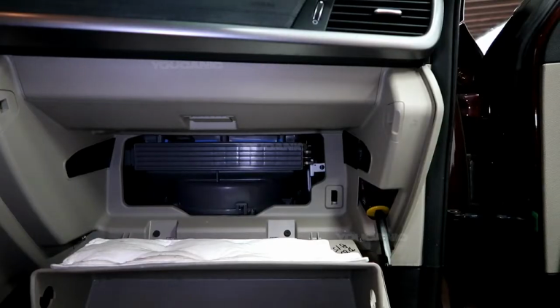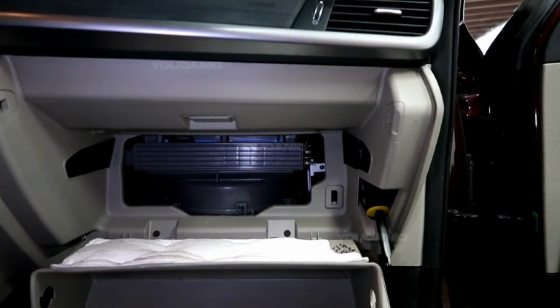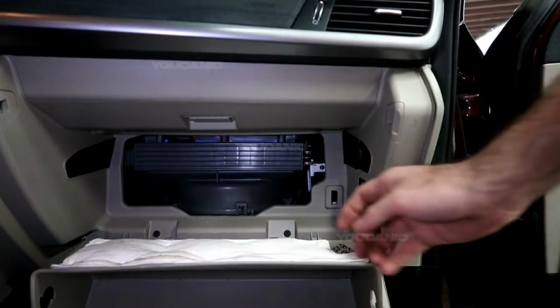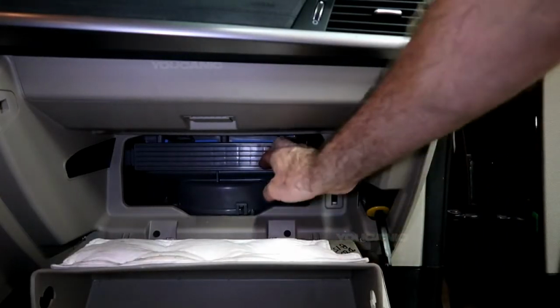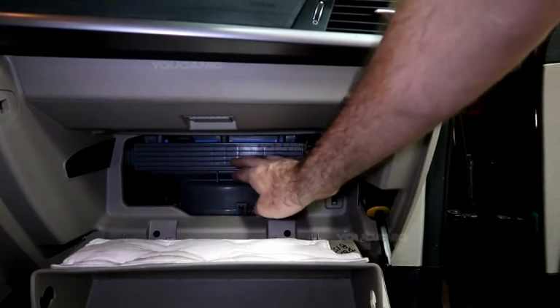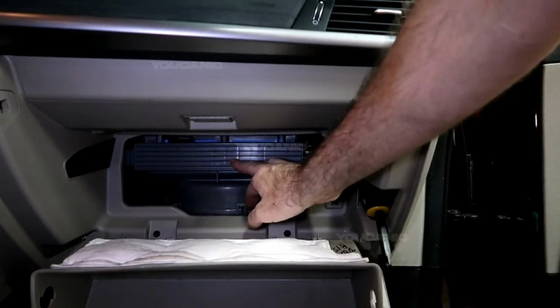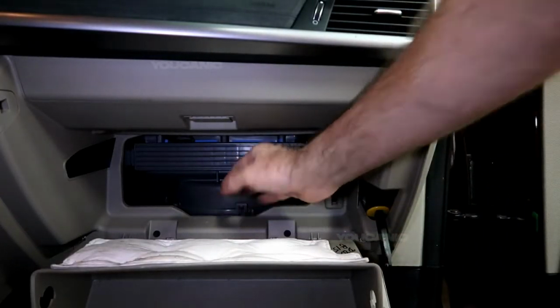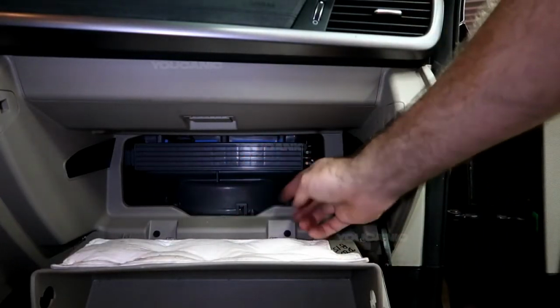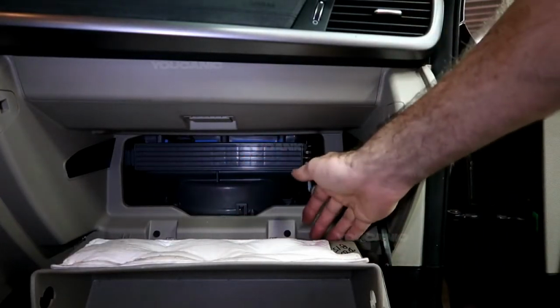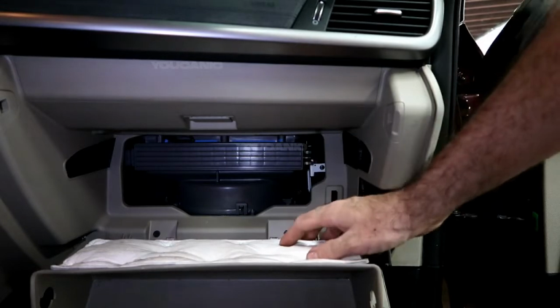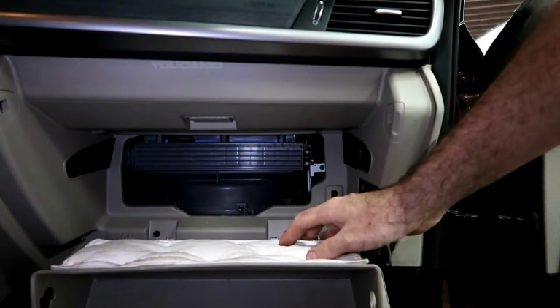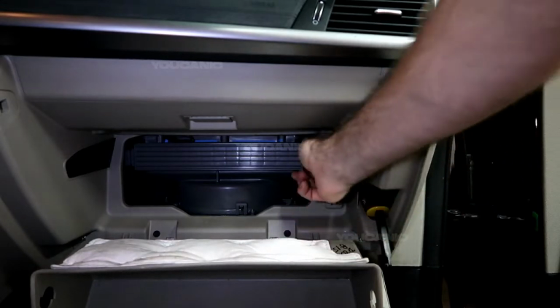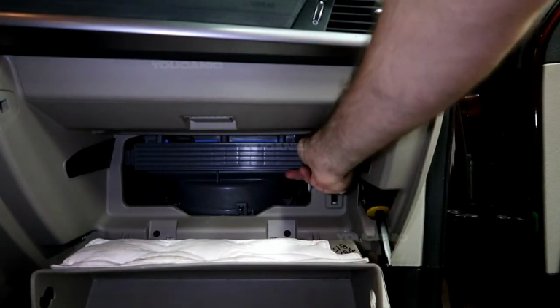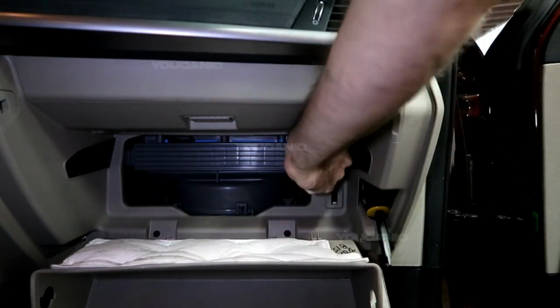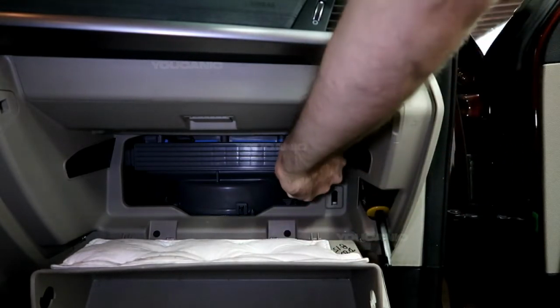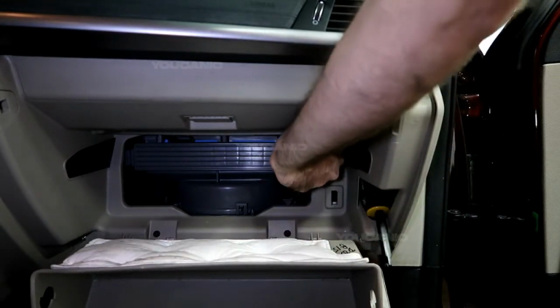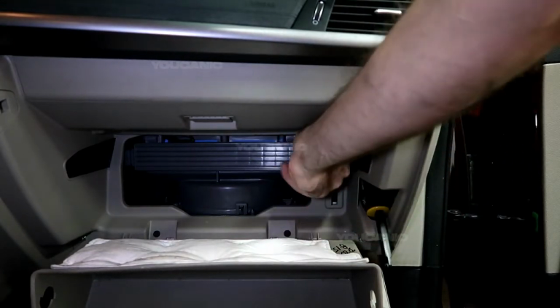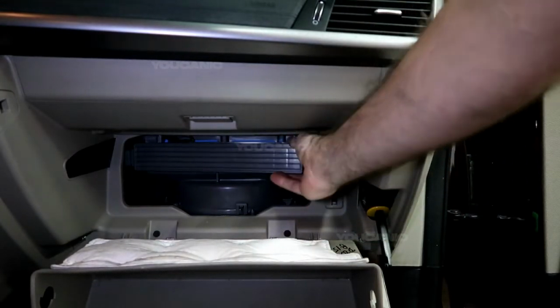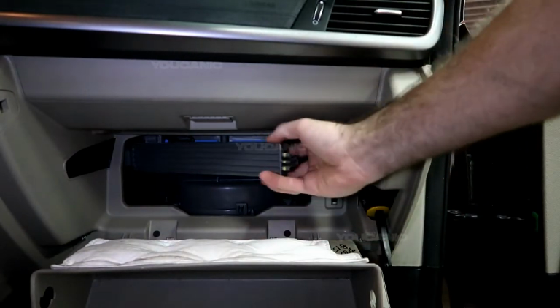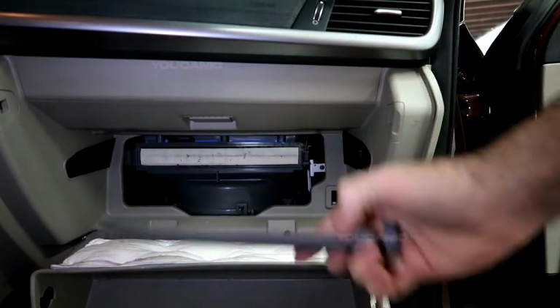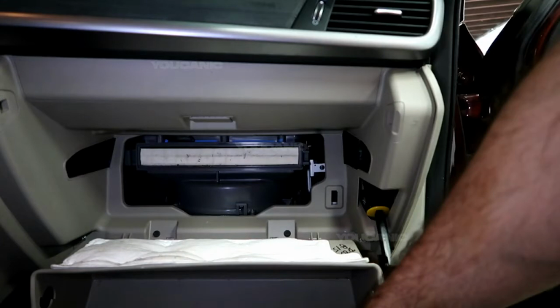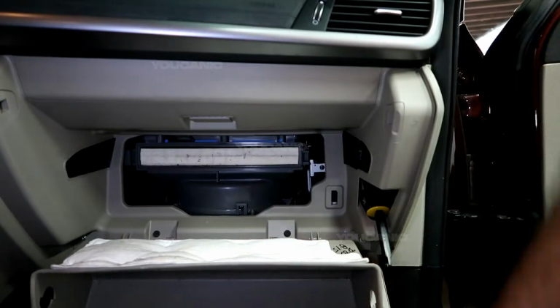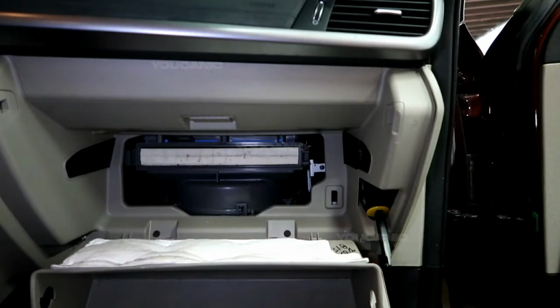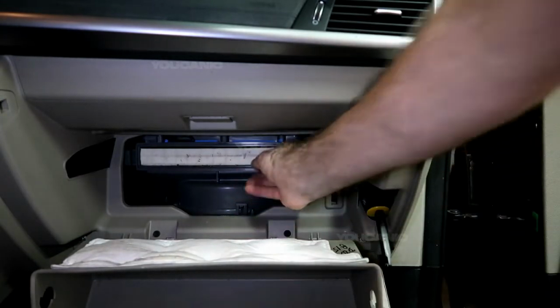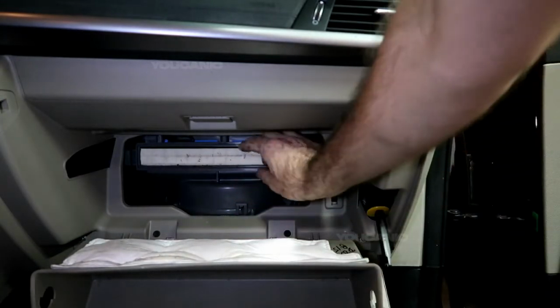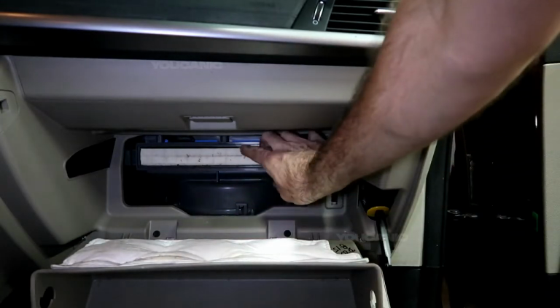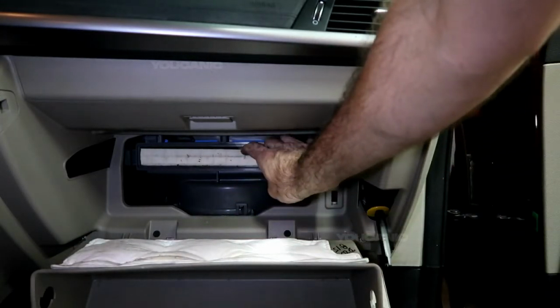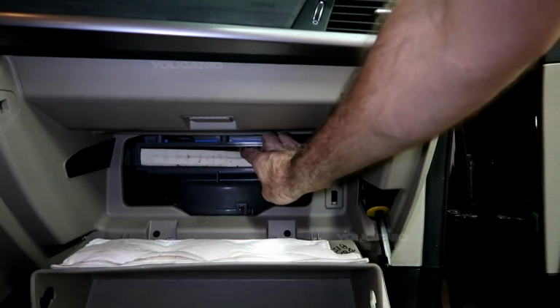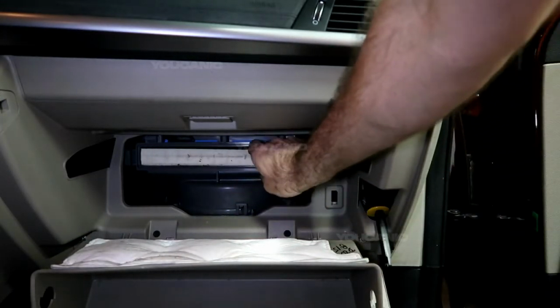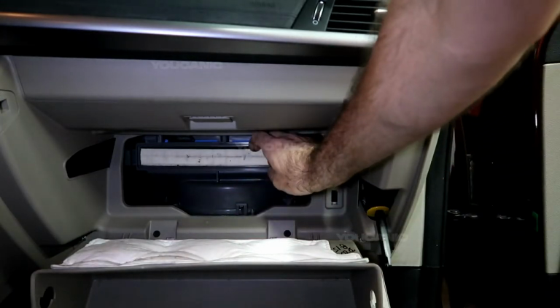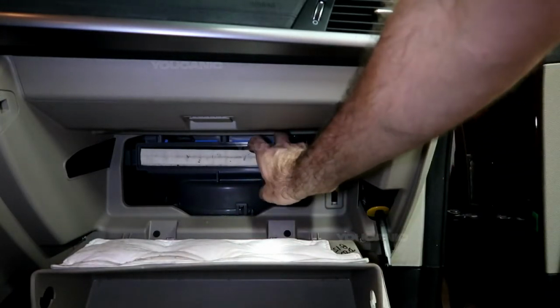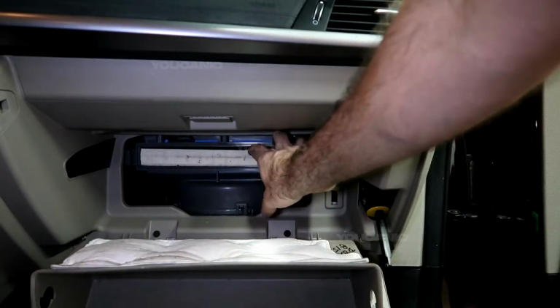Your cabin air filter is right behind here. No tools required for this whole process — you just squeeze these, remove this cover, then you would pull out your cabin air filter.